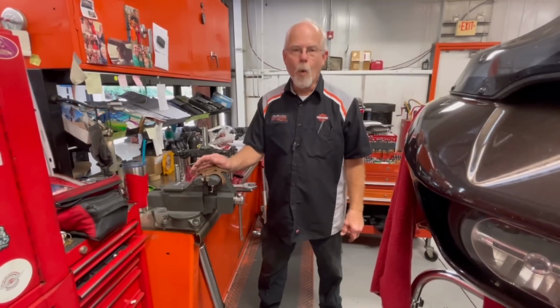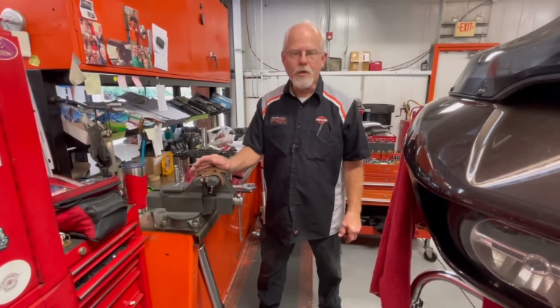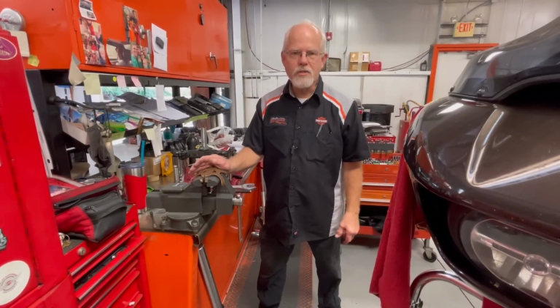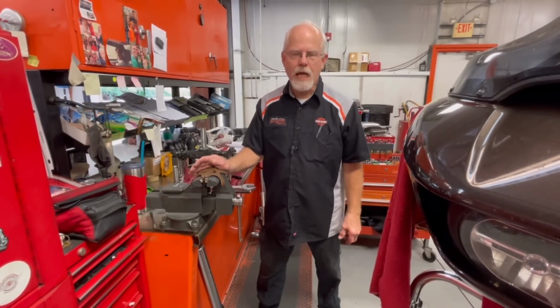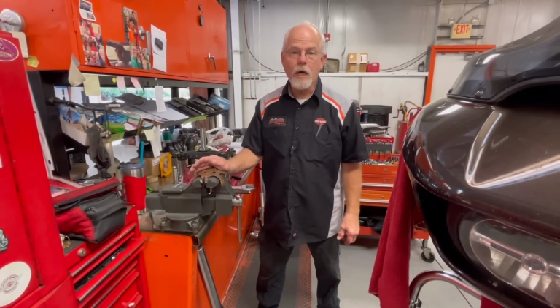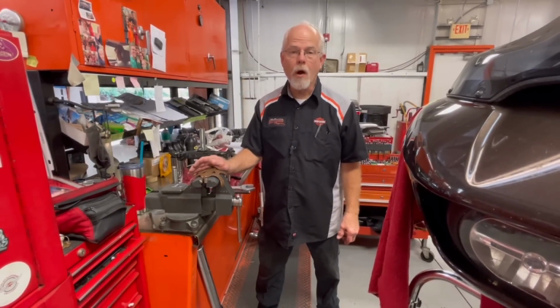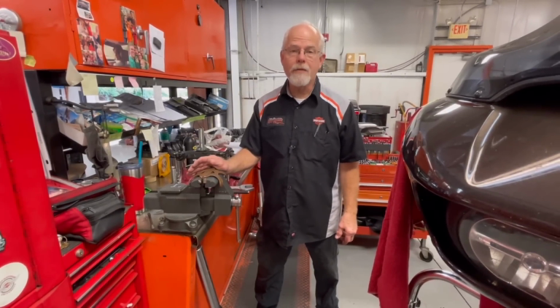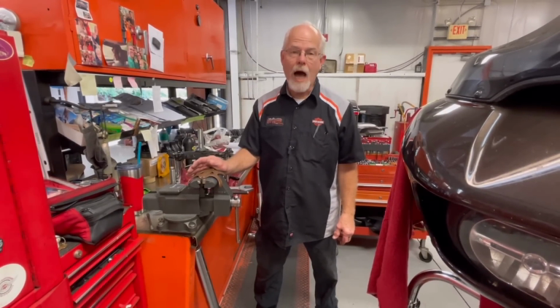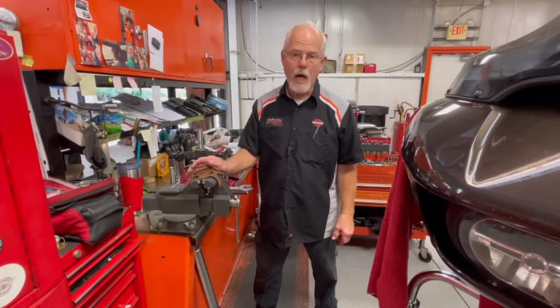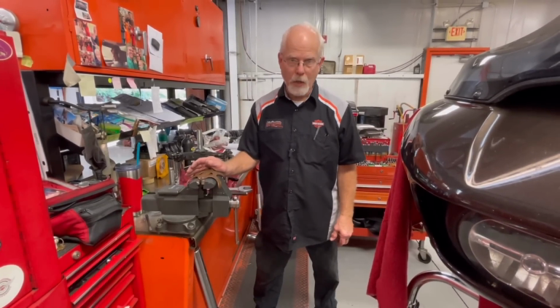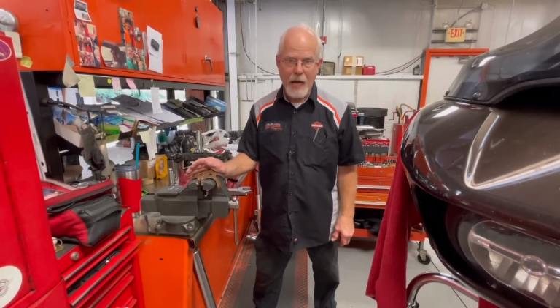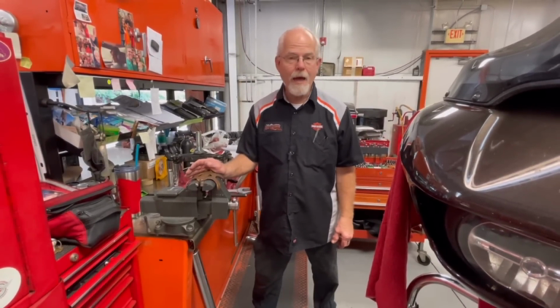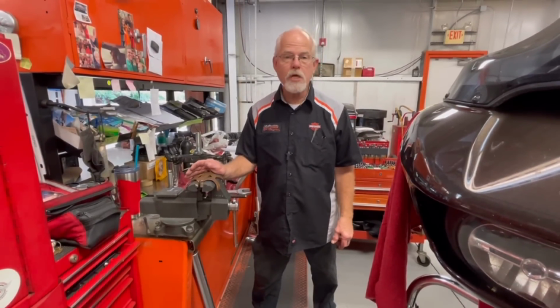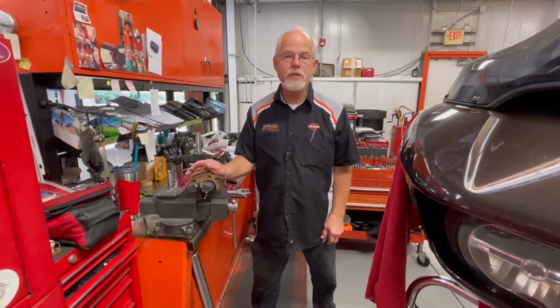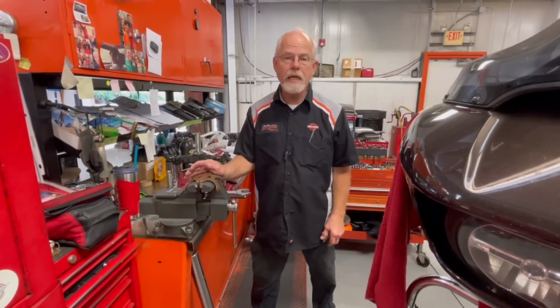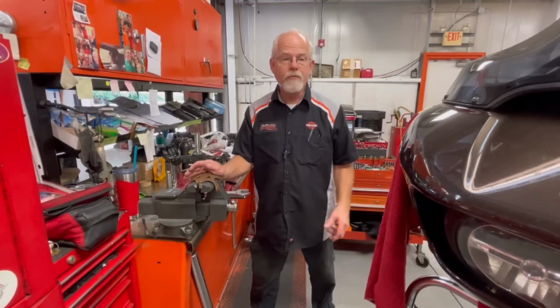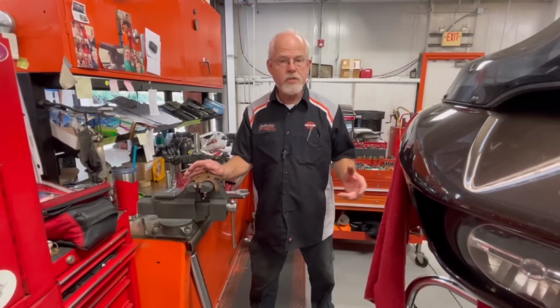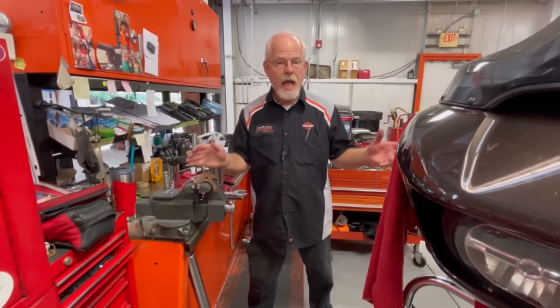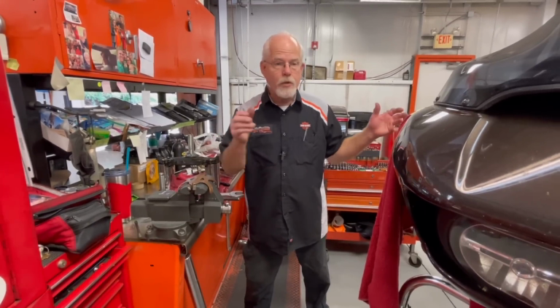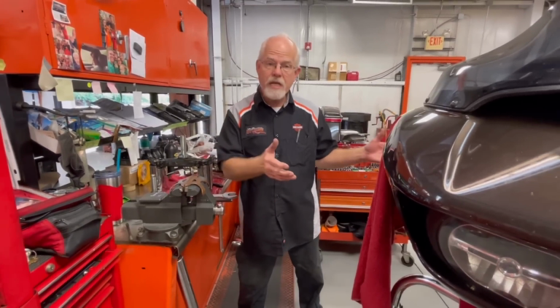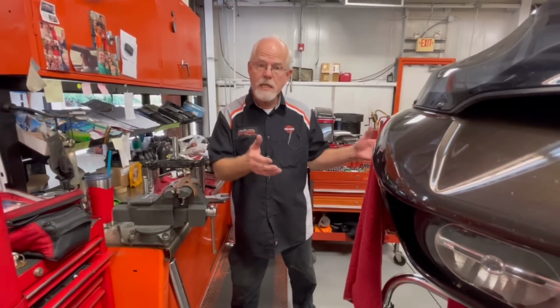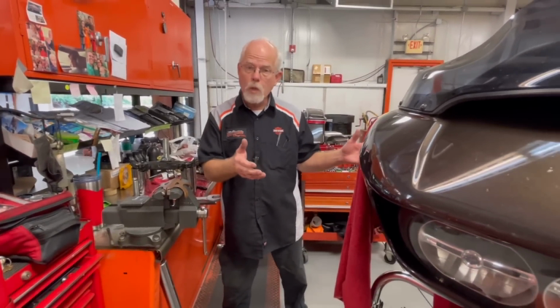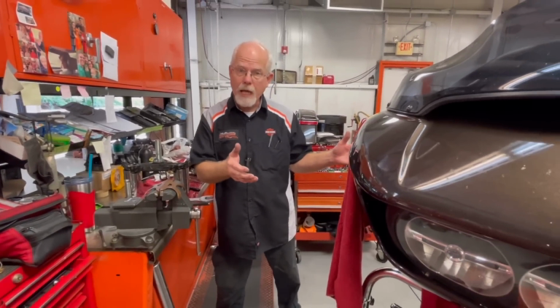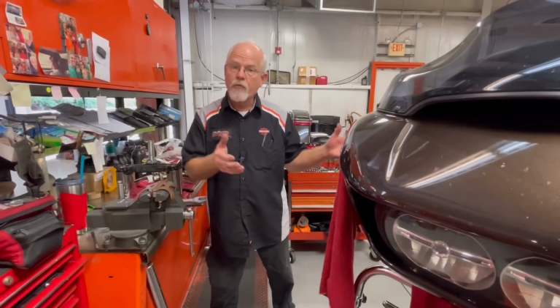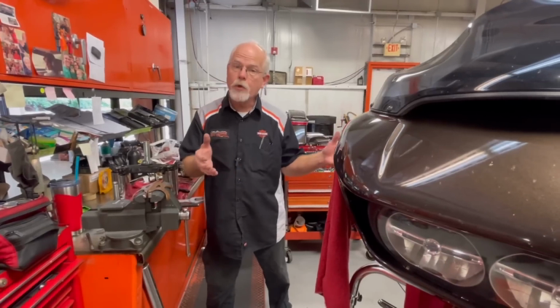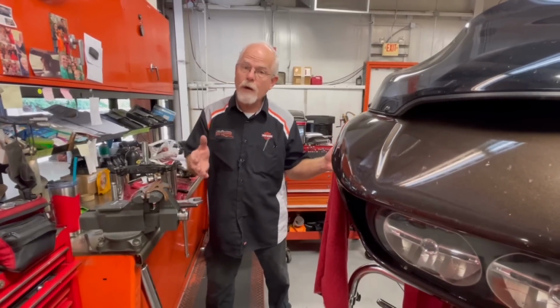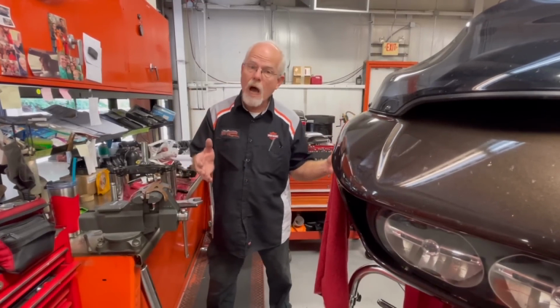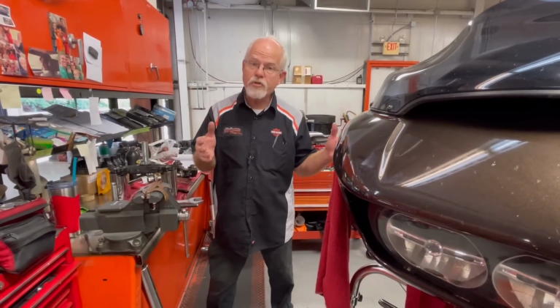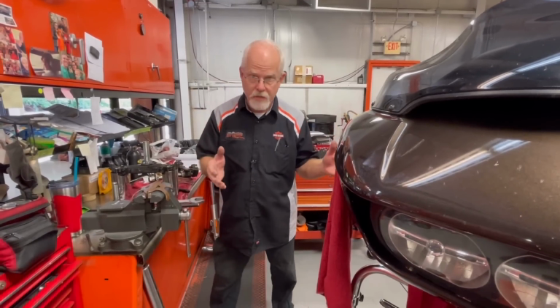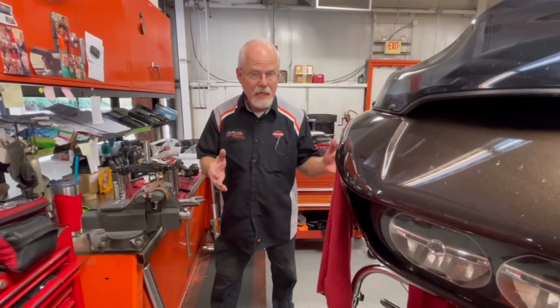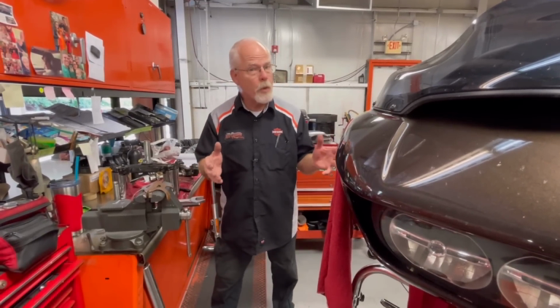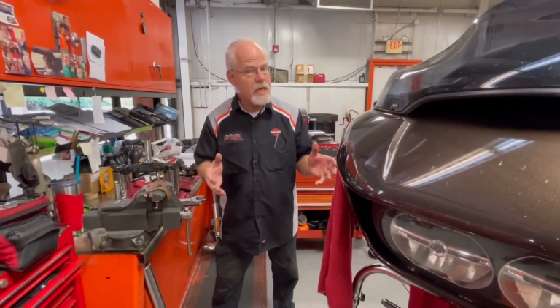Welcome to the service clinic at Low Country Harley-Davidson. I'm Doc Harley. I have the pleasure this morning of servicing a 2018 Road Glide for a hundred thousand mile service — that's pretty intense.